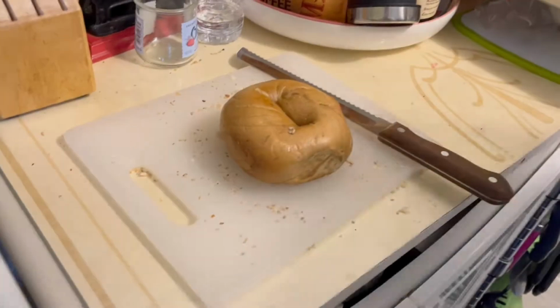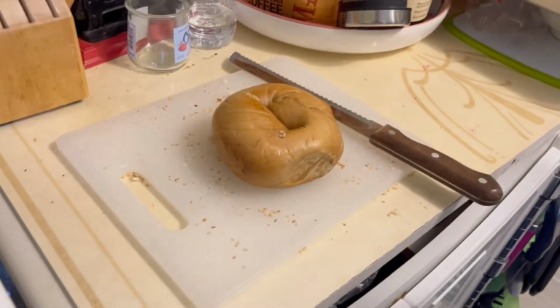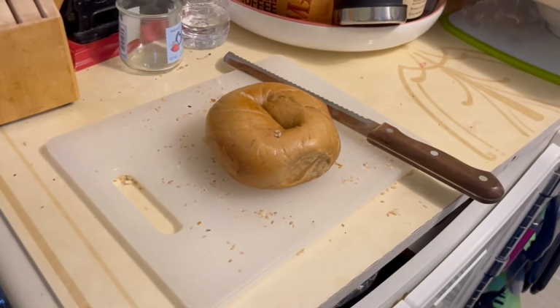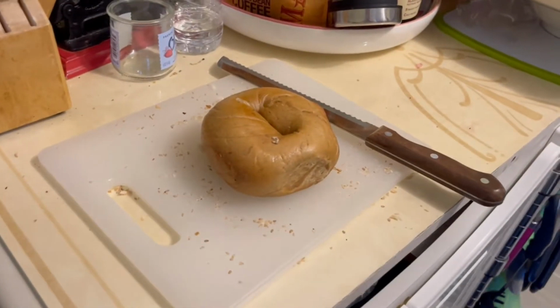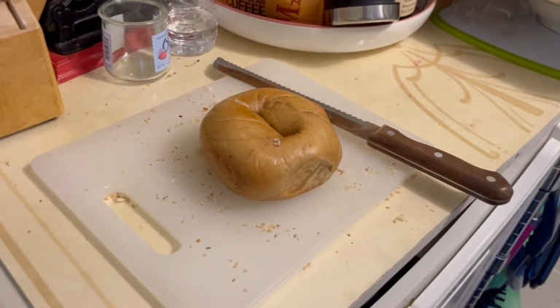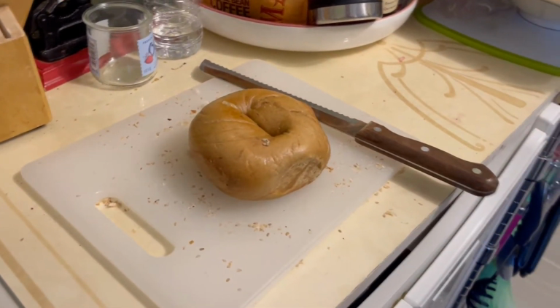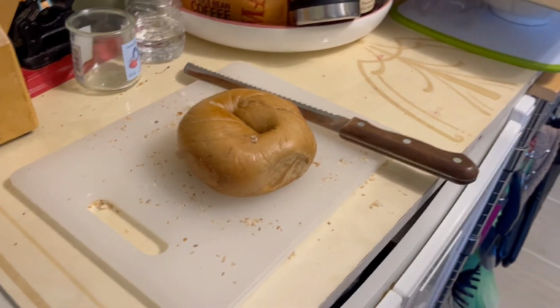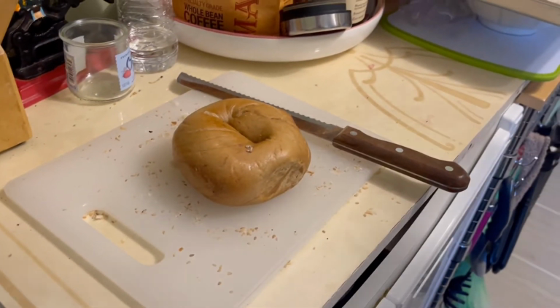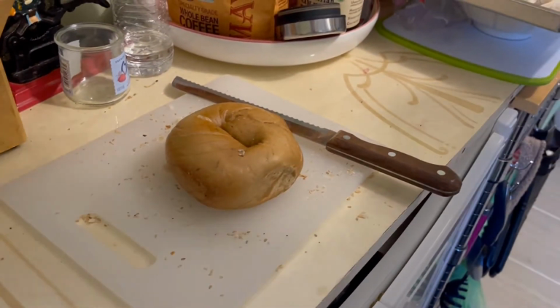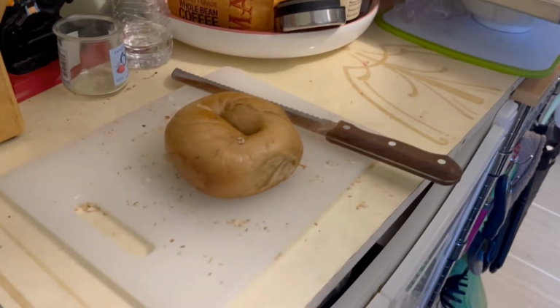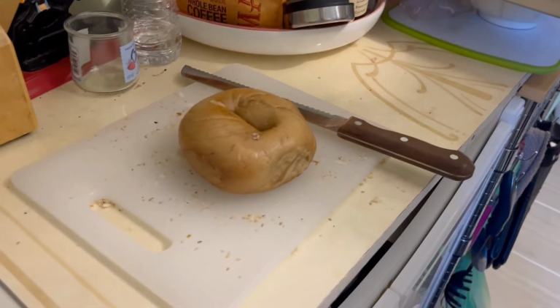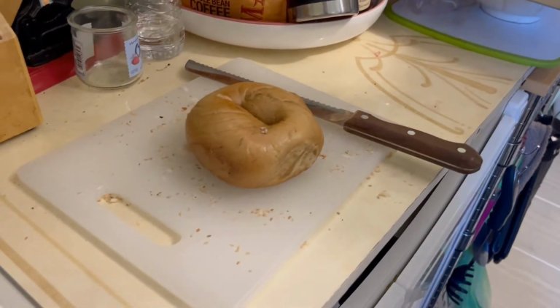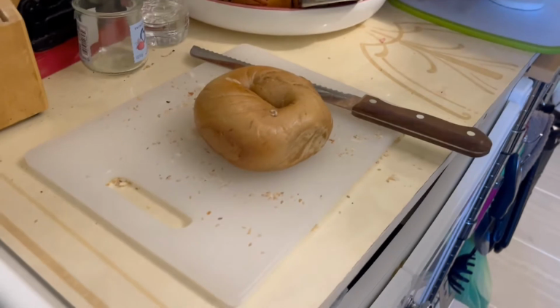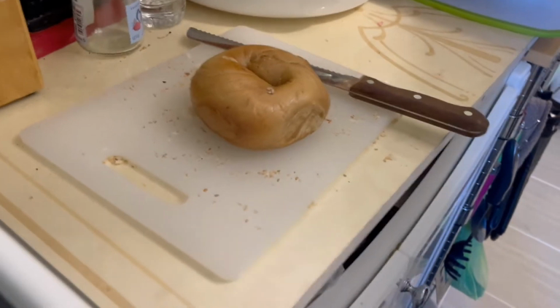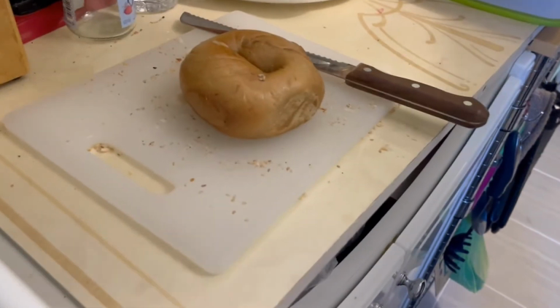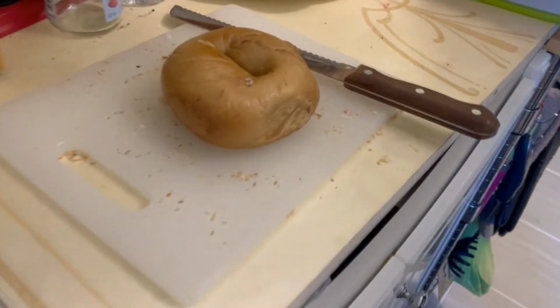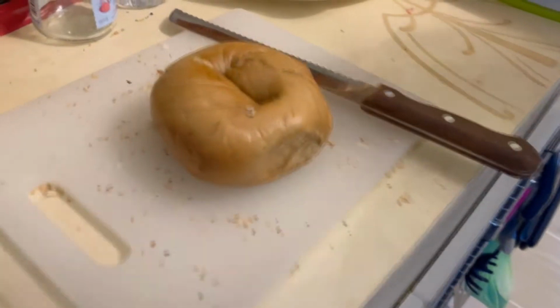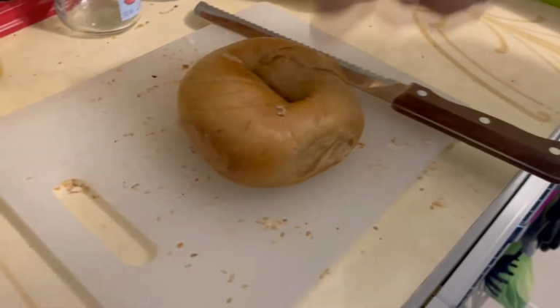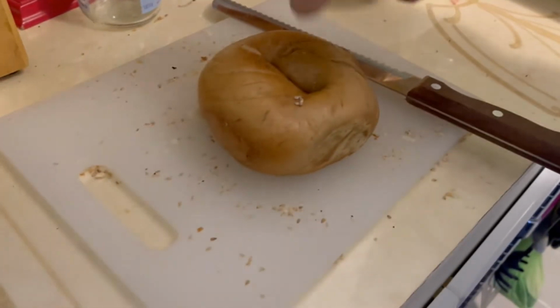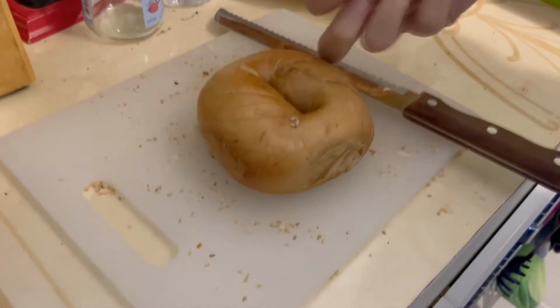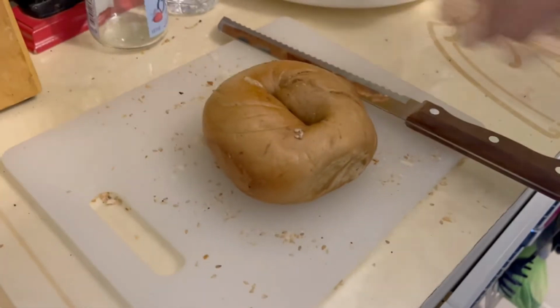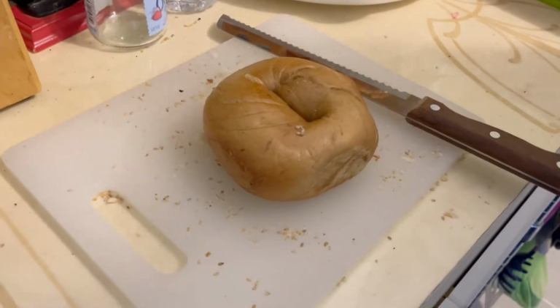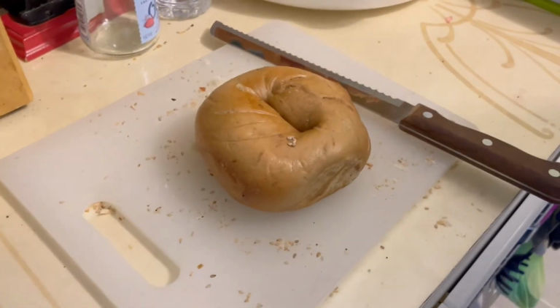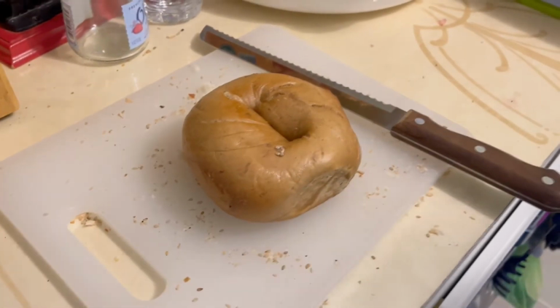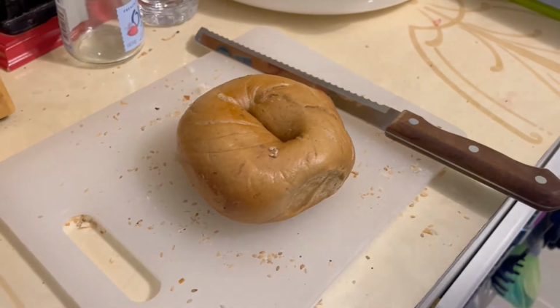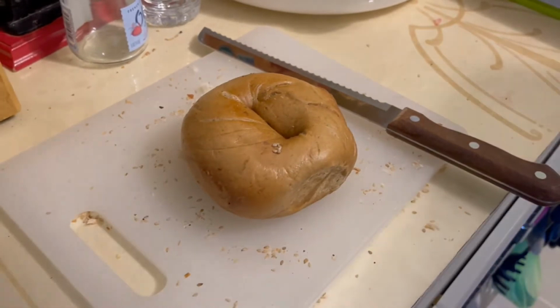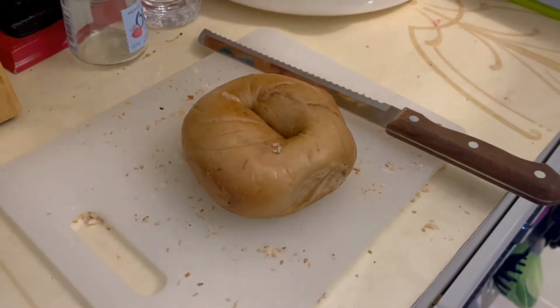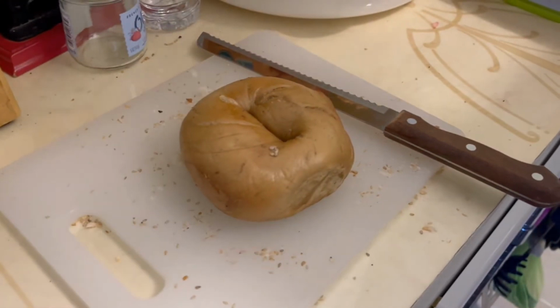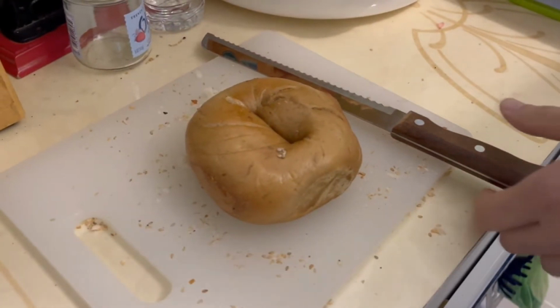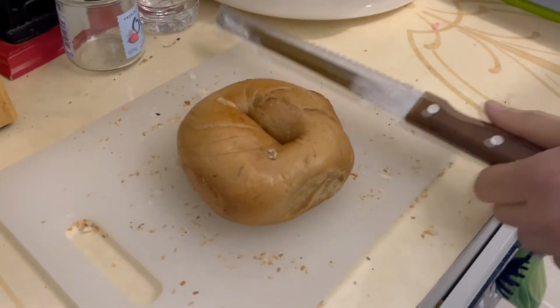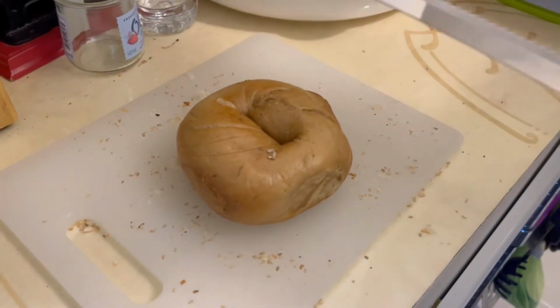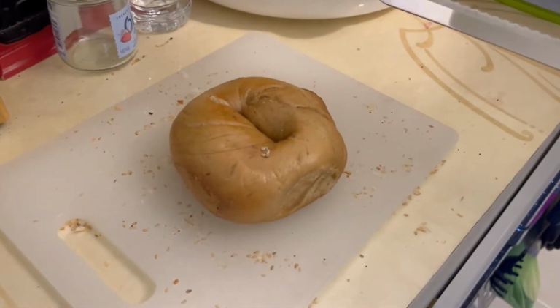Hello friends, good morning. Today I'm going to show you how to save an old bread or hard bagel and make it into croutons.